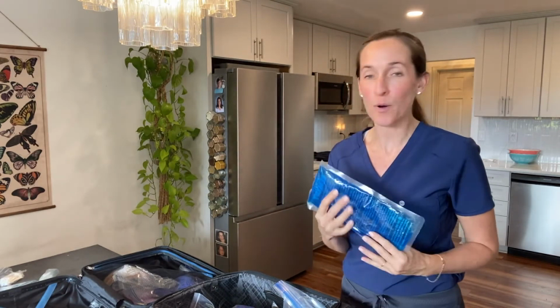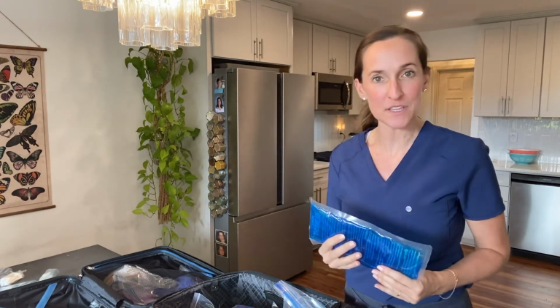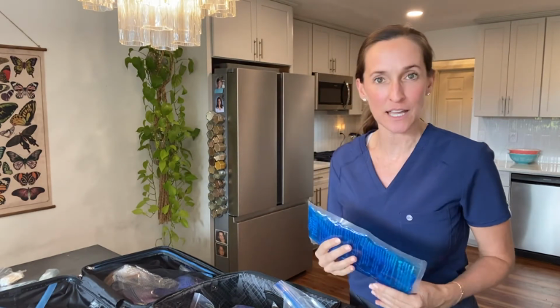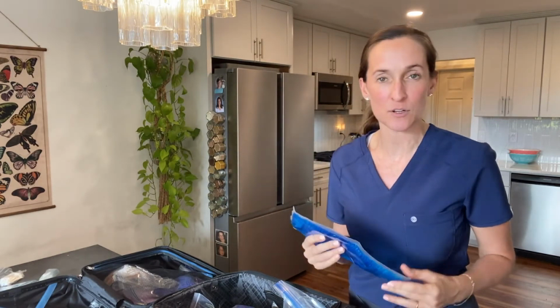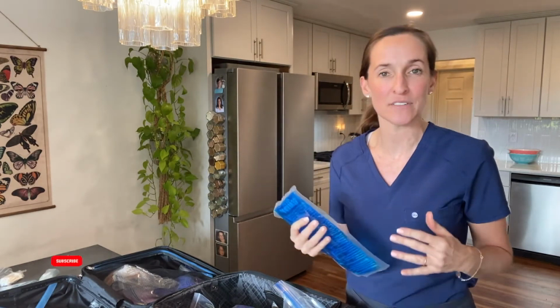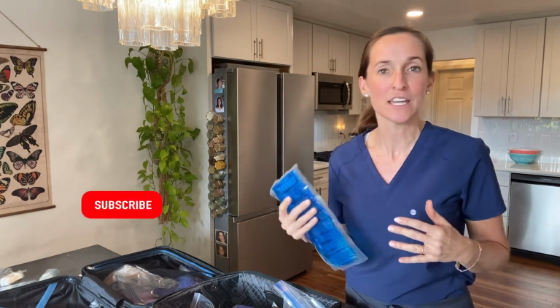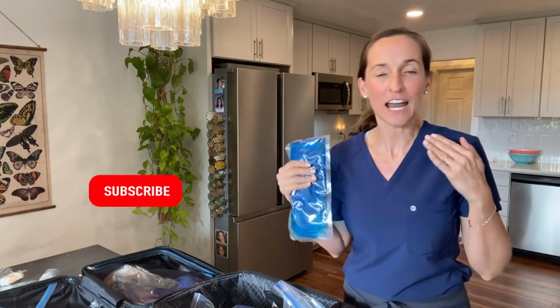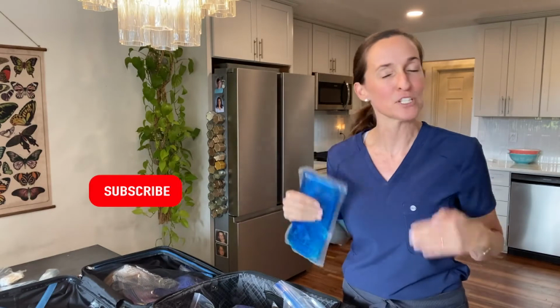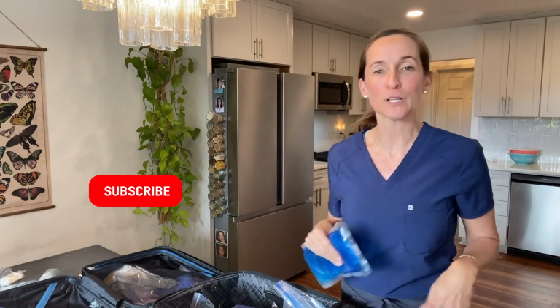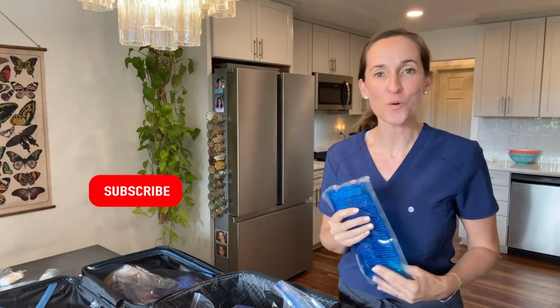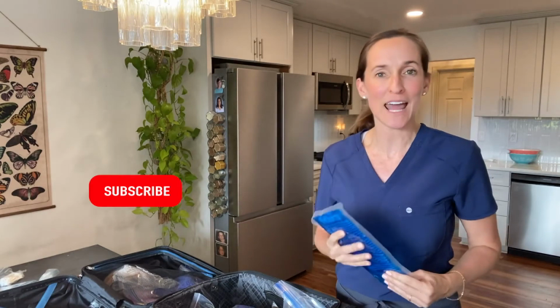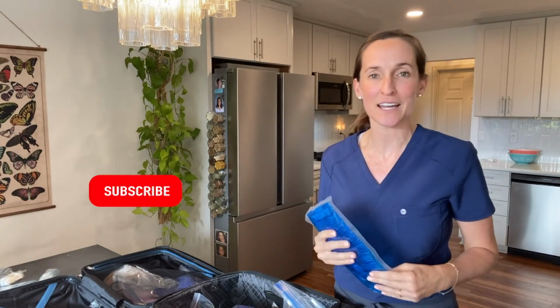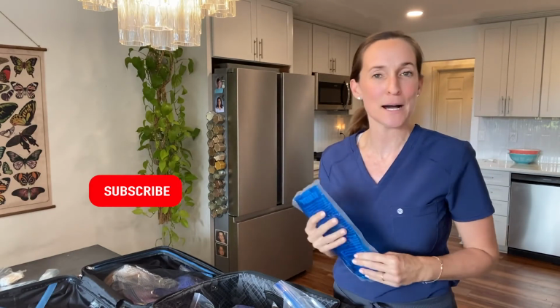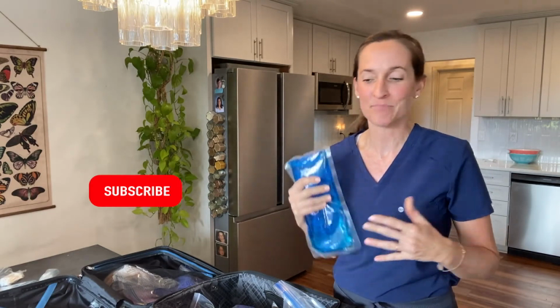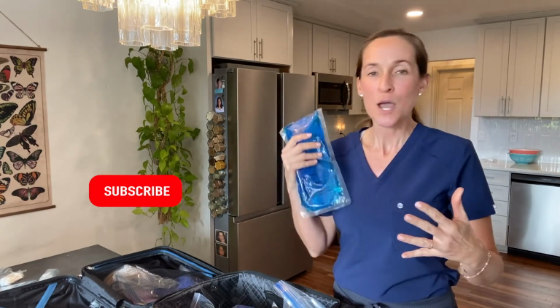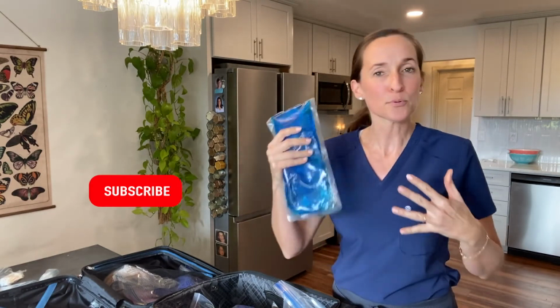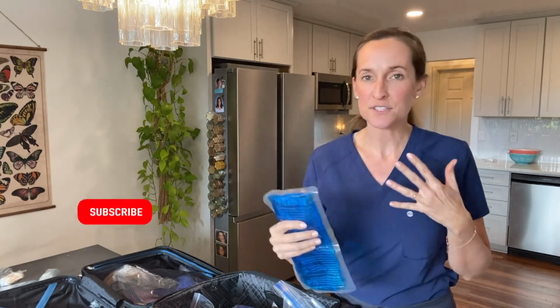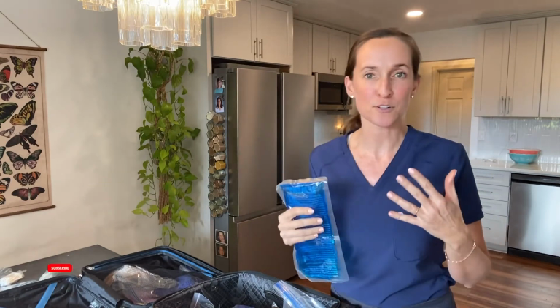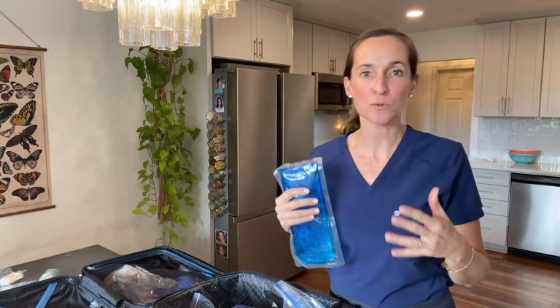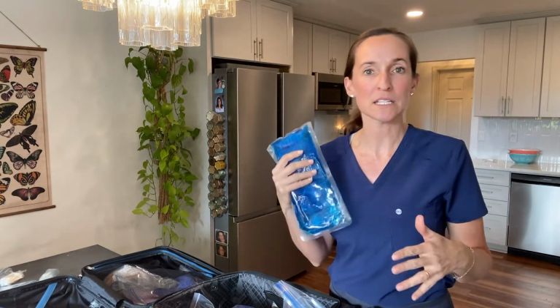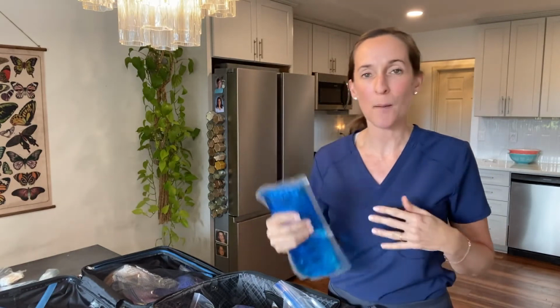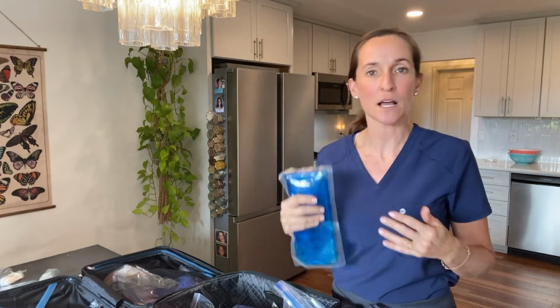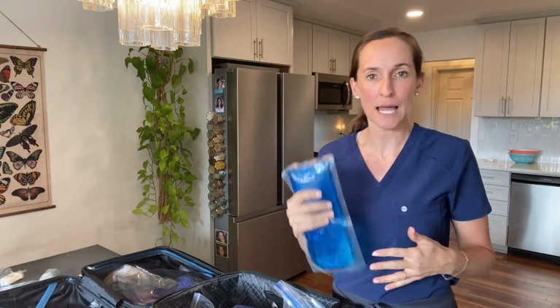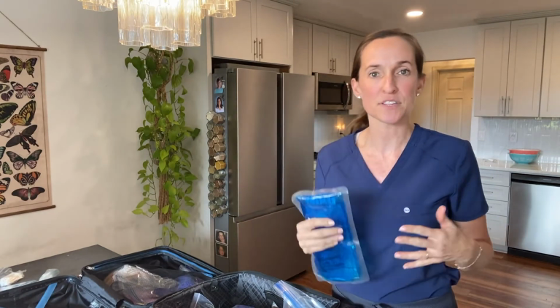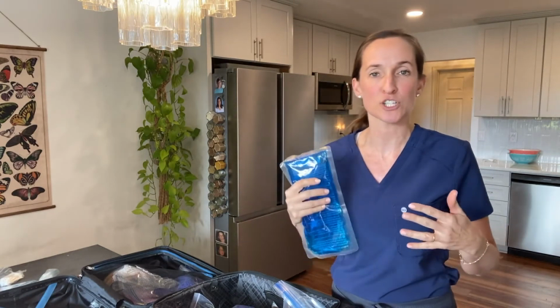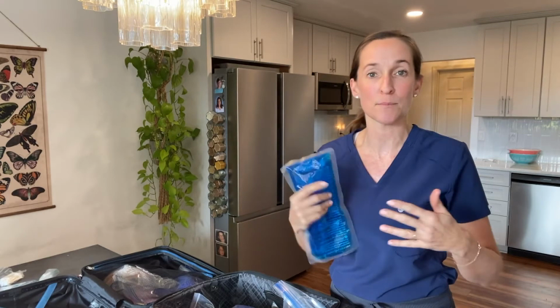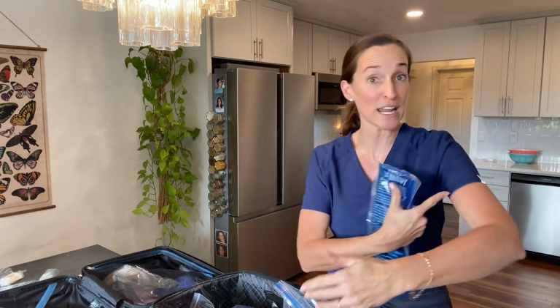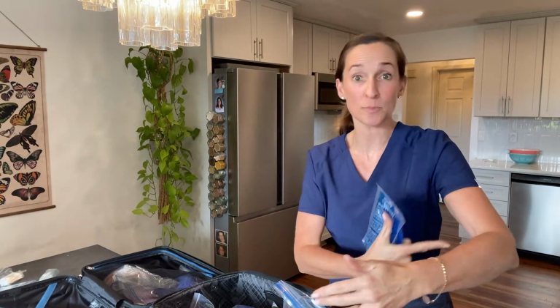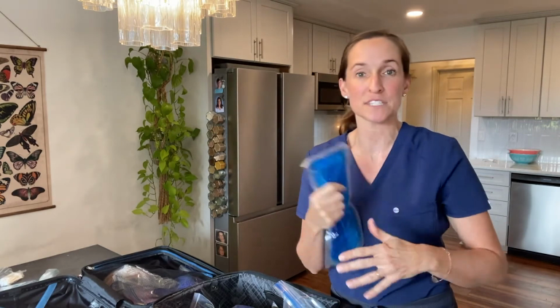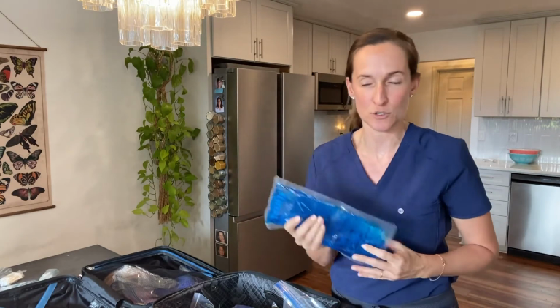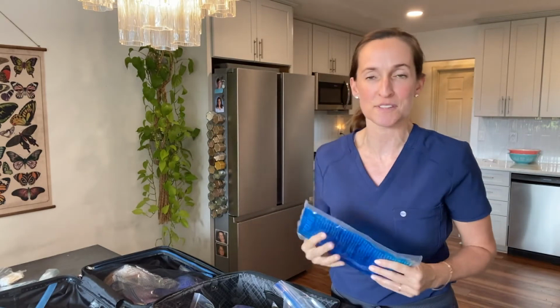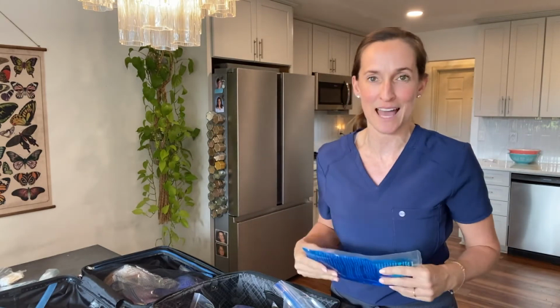Both these clients are having below-the-neck breast surgery, tummy tucks, liposuction, brachioplasty — surgeries like that.